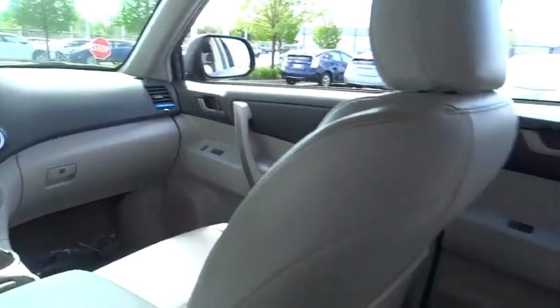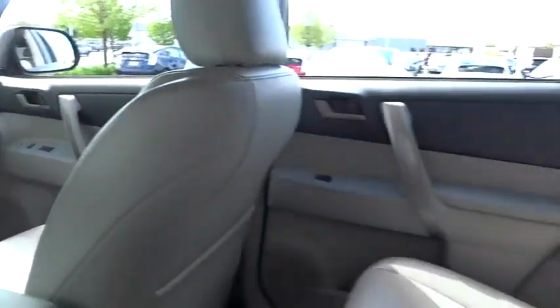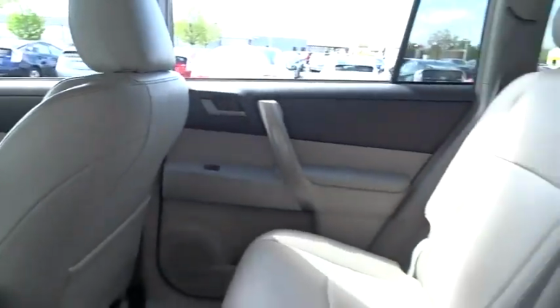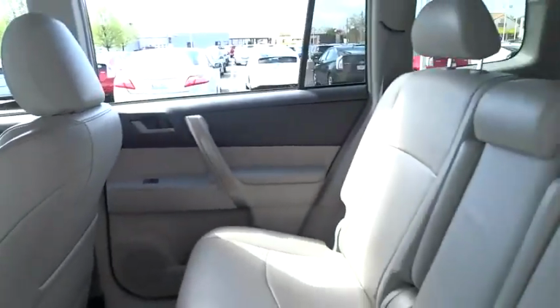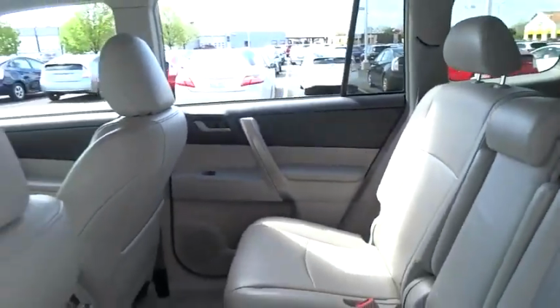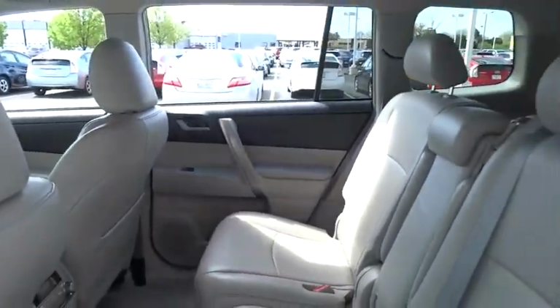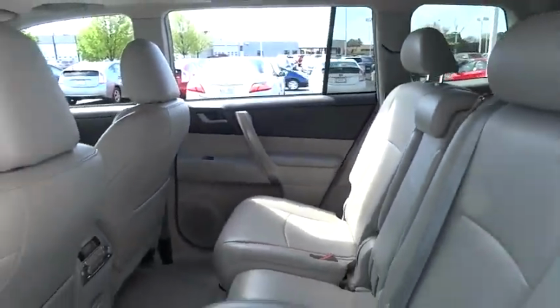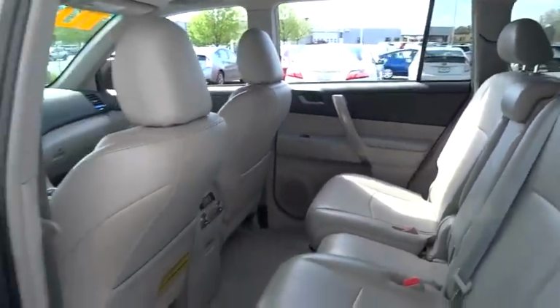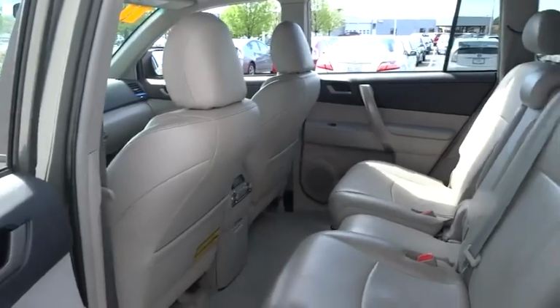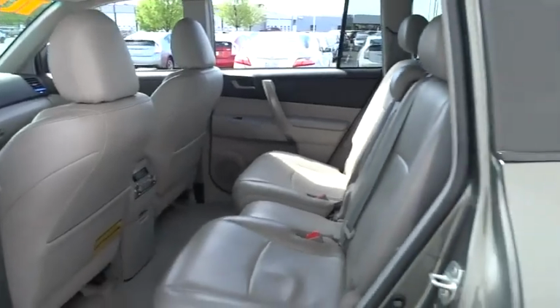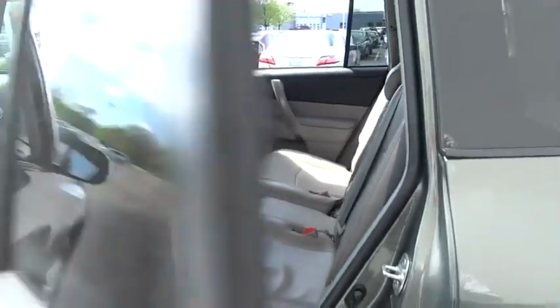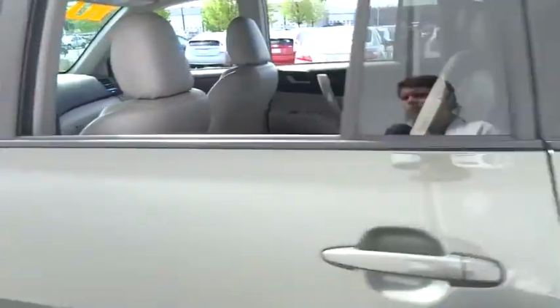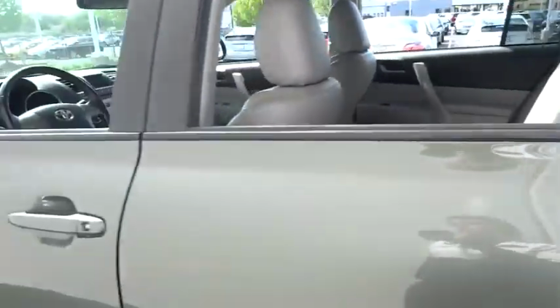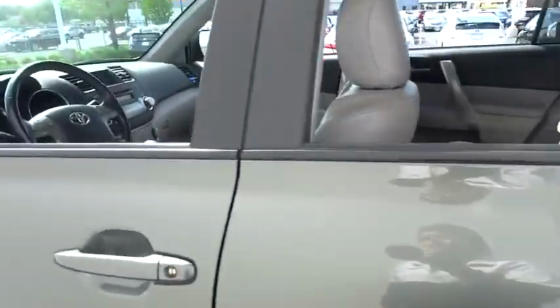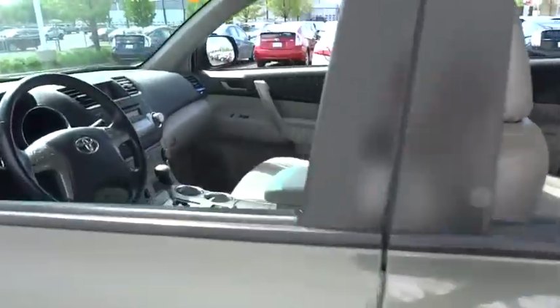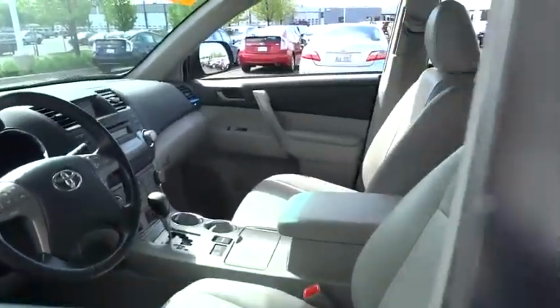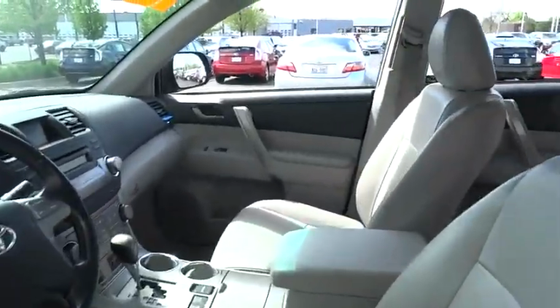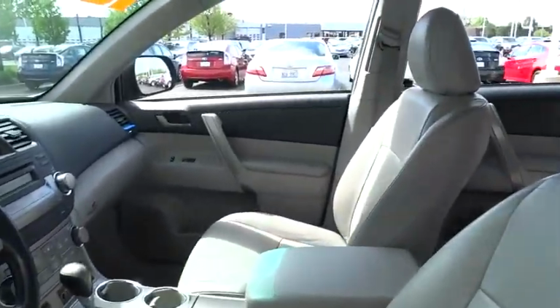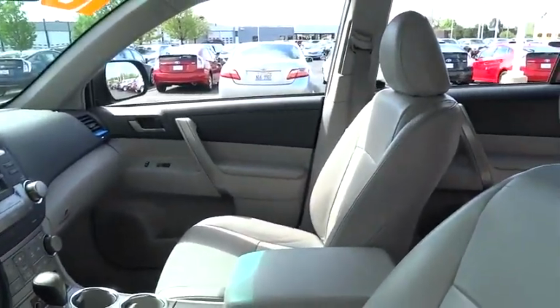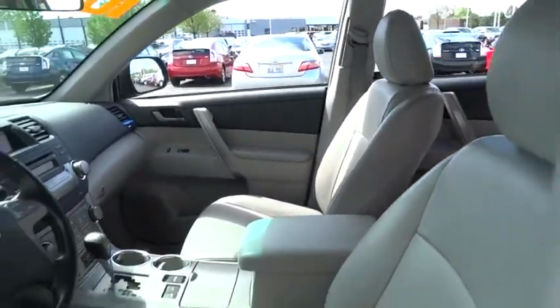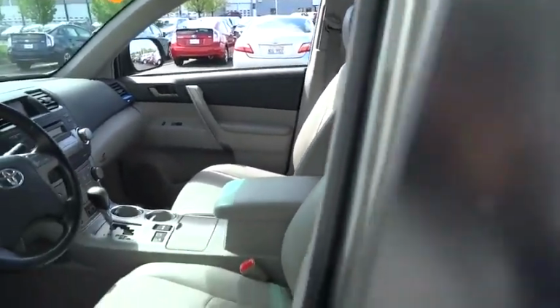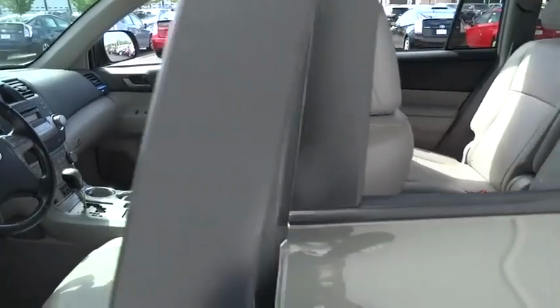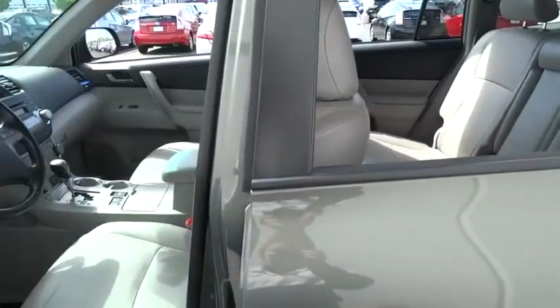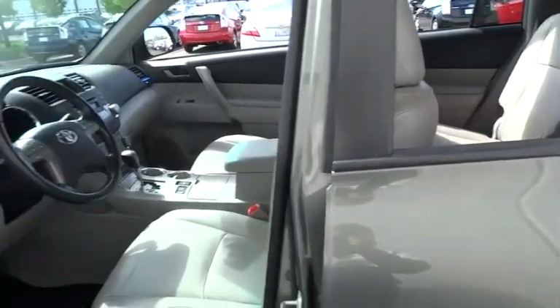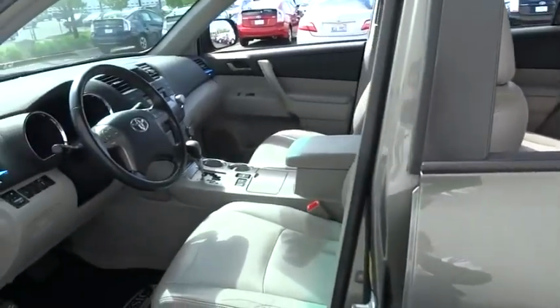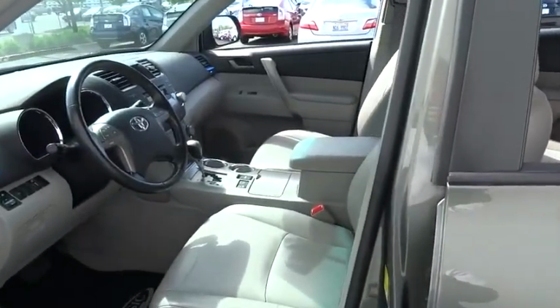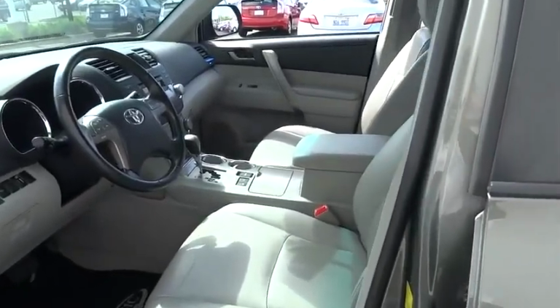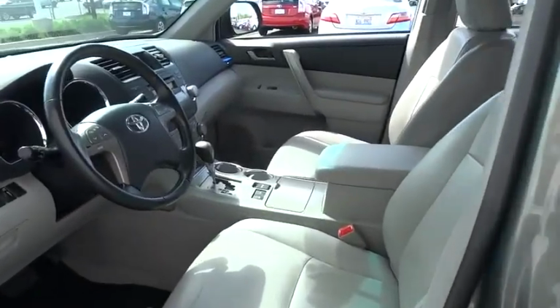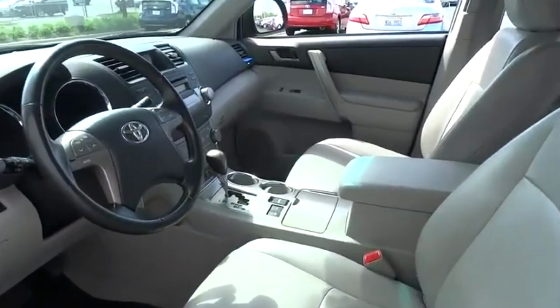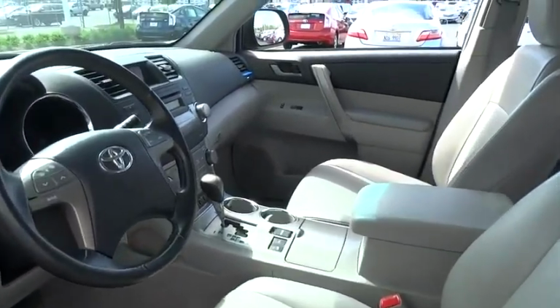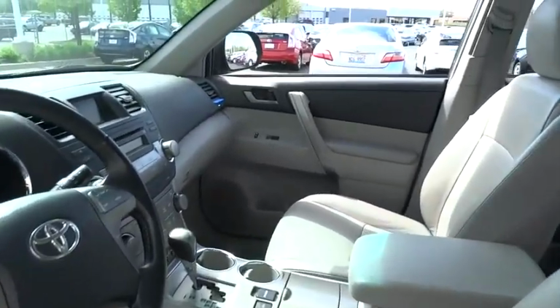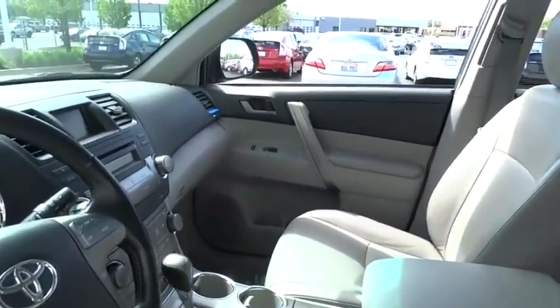Stability control, traction control, anti-lock braking system, CD changer, steering wheel audio controls, air conditioning, driver airbag, power steering, adjustable steering wheel, four-wheel drive.